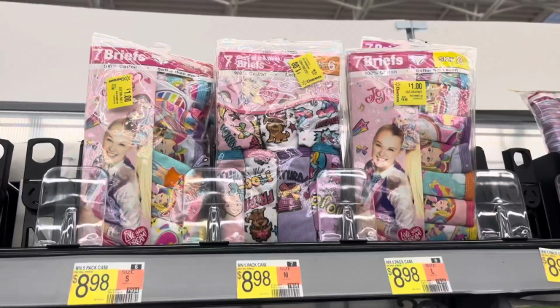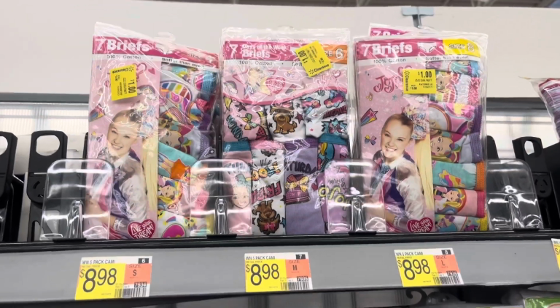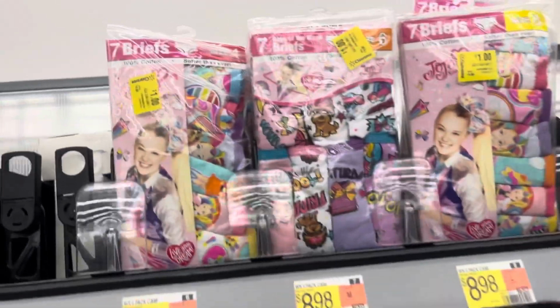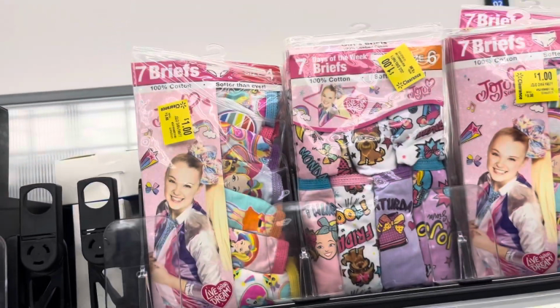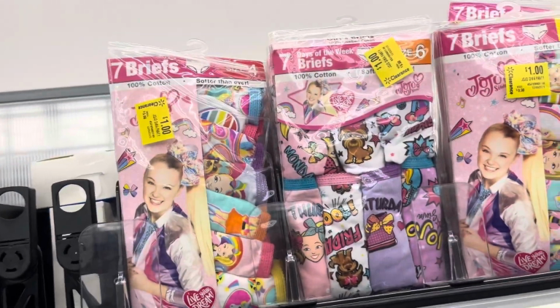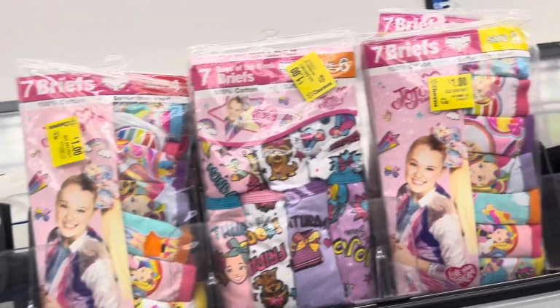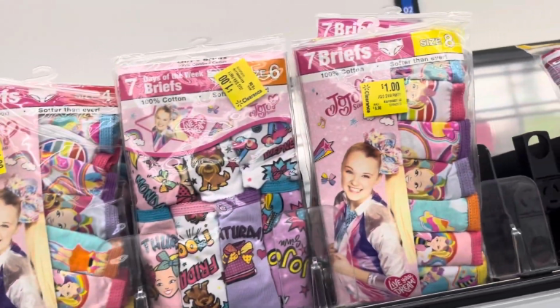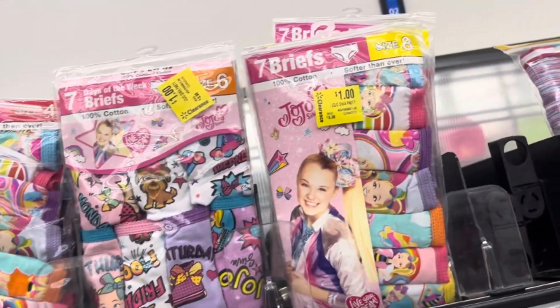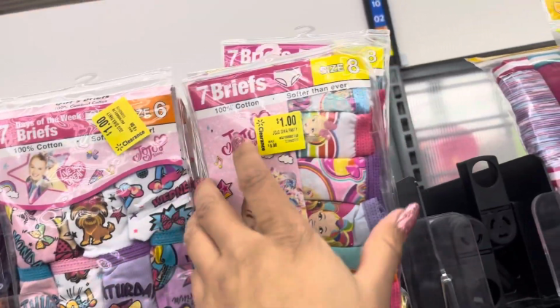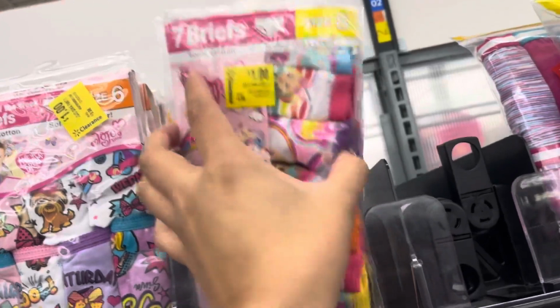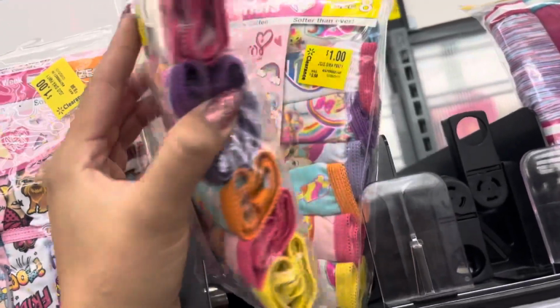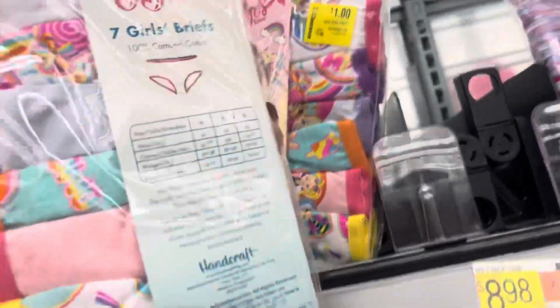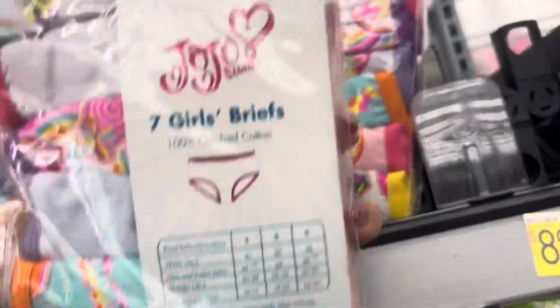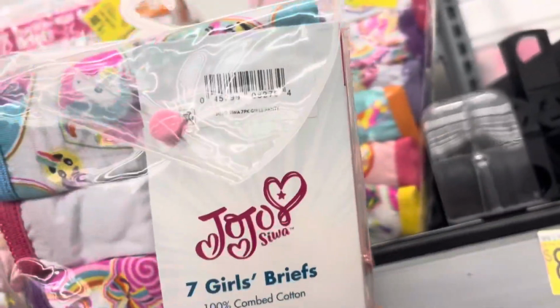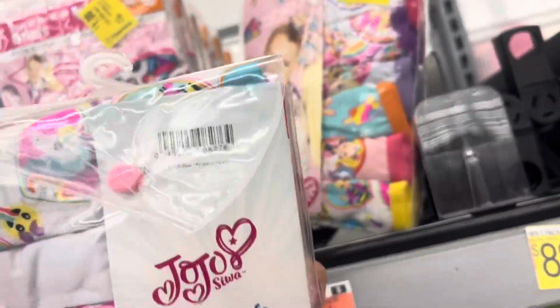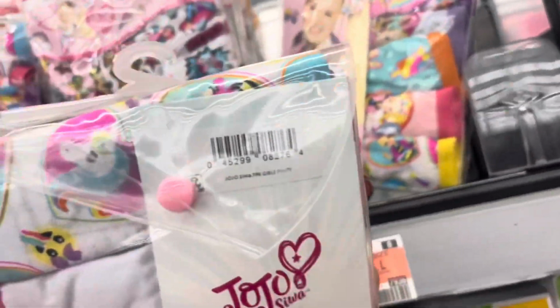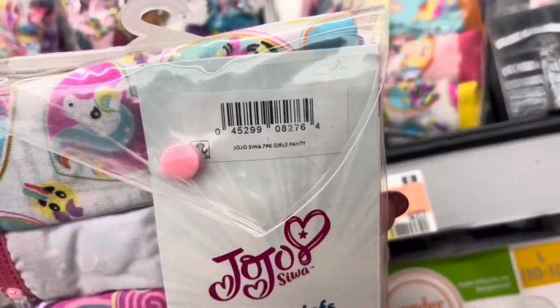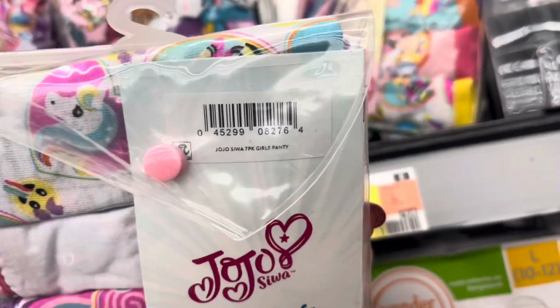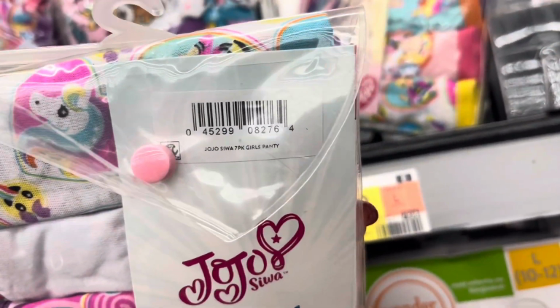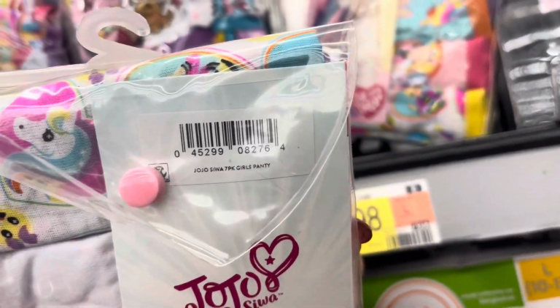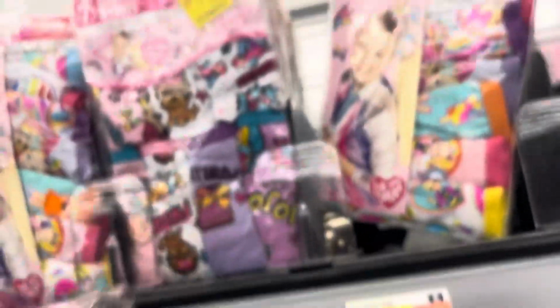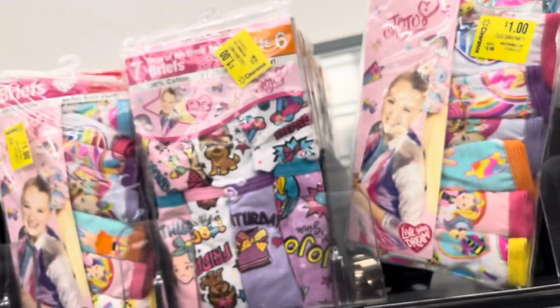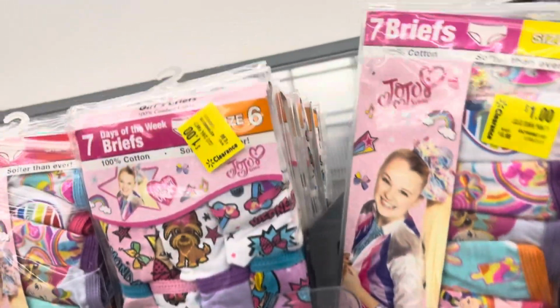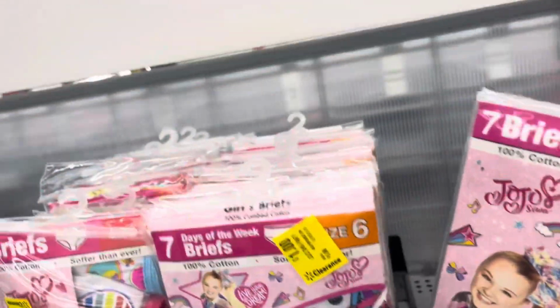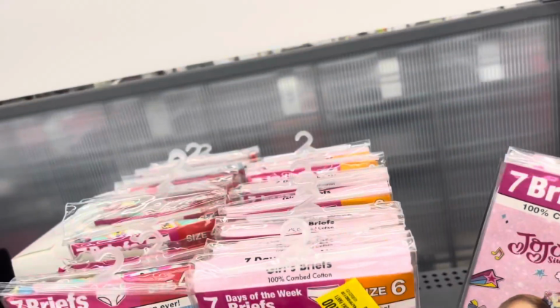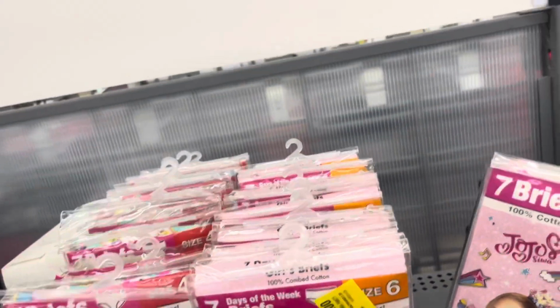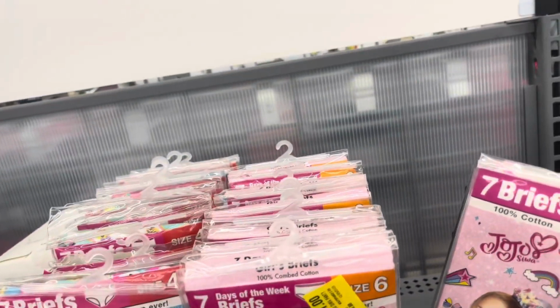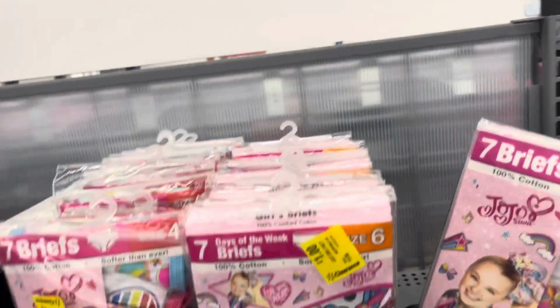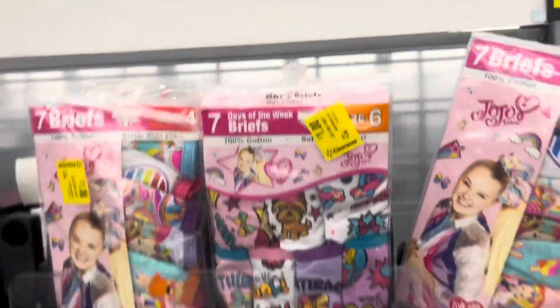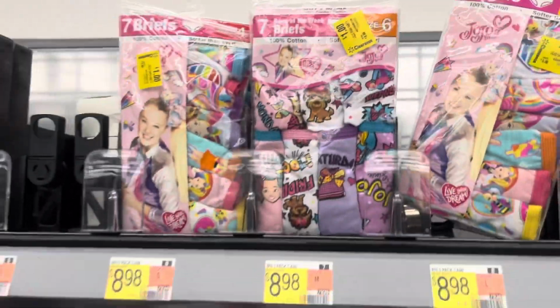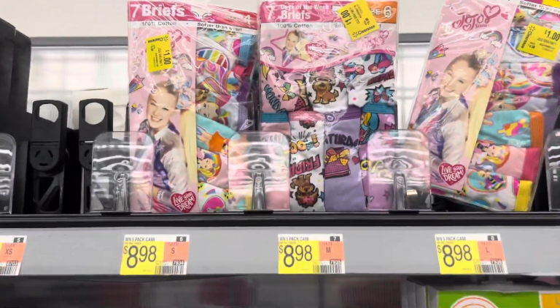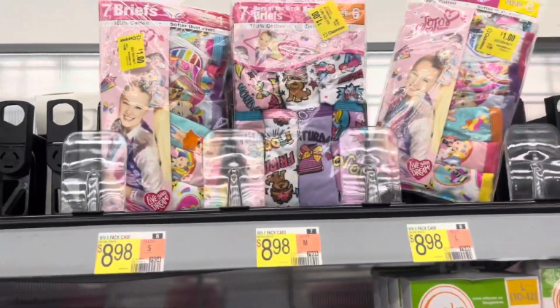They have some more underwear on clearance for girls. They are $1 and they are marked. They have all of these right here. They do have size 4, 6, and 8.